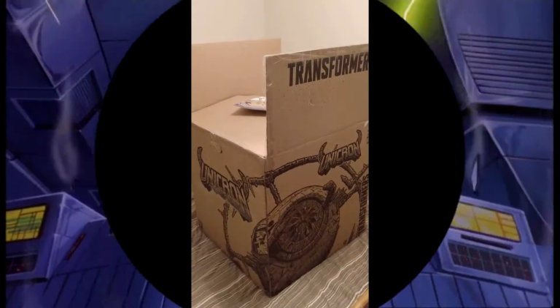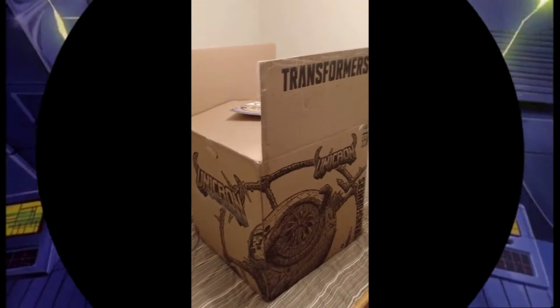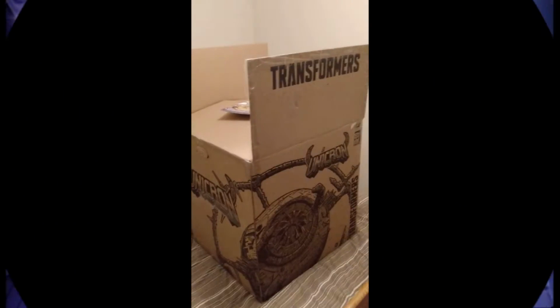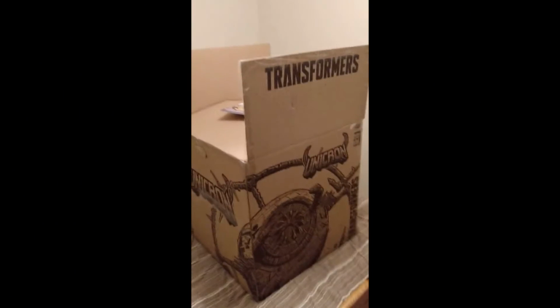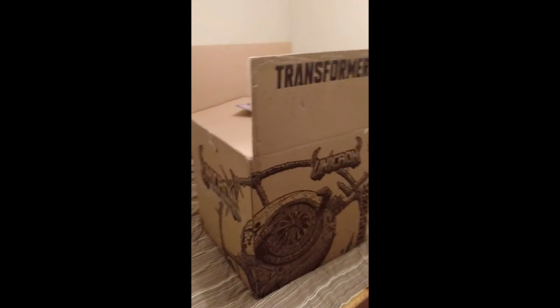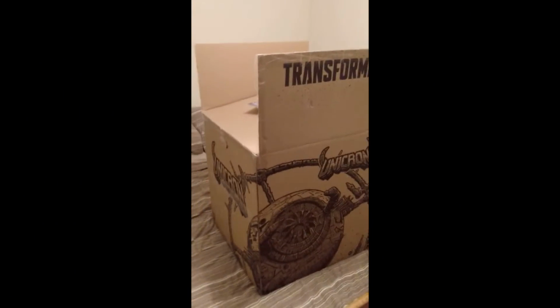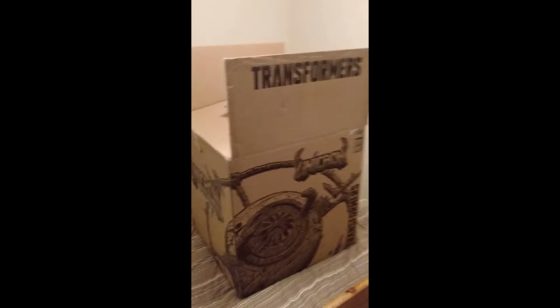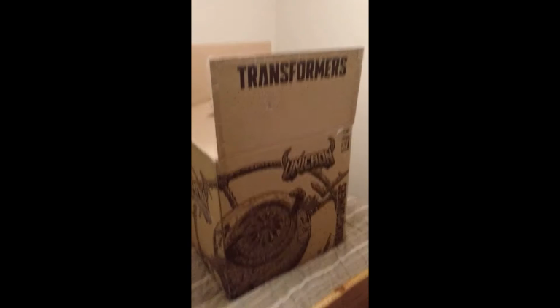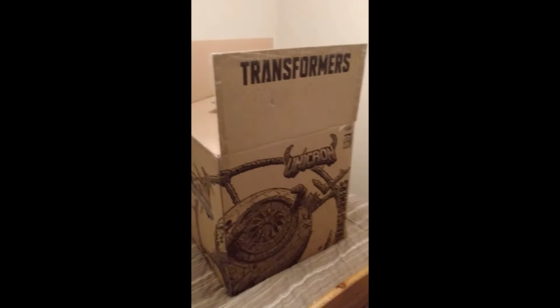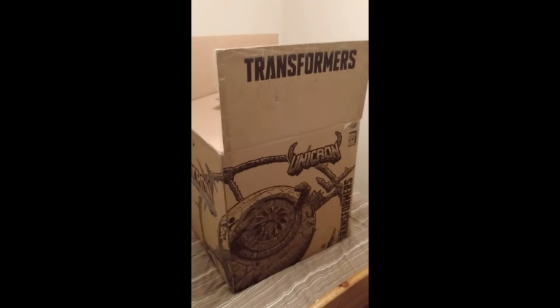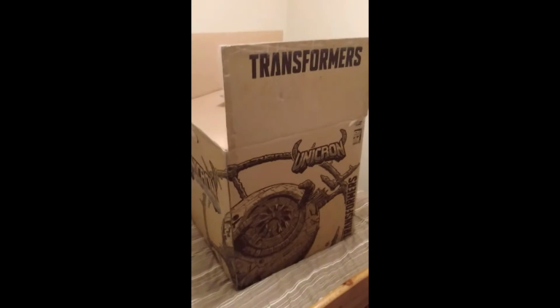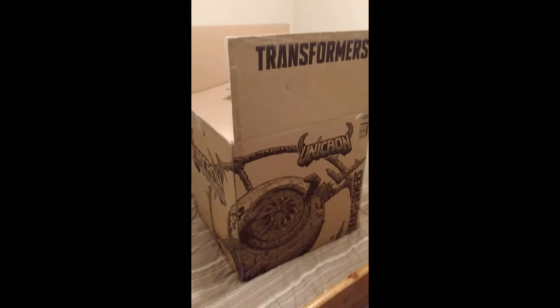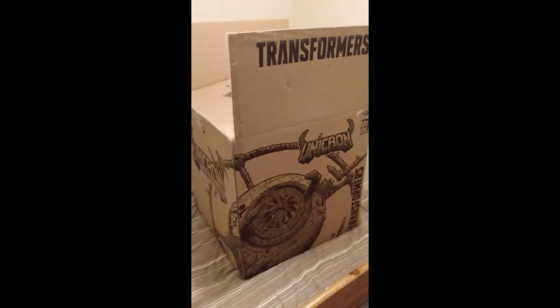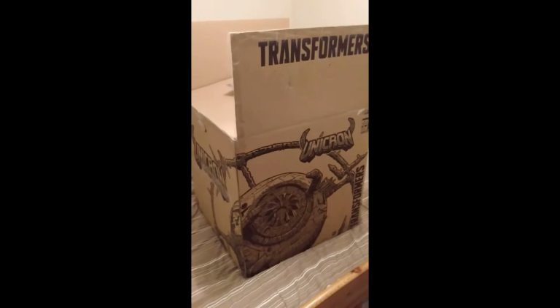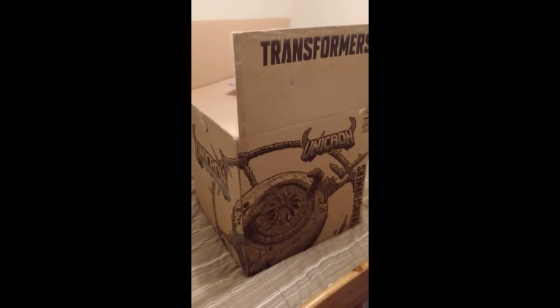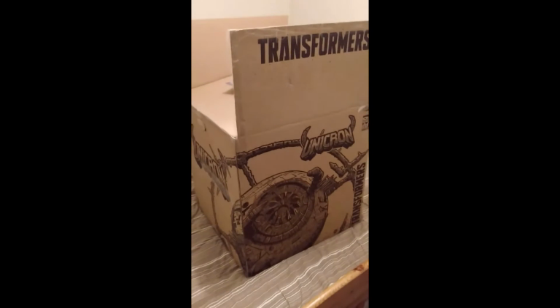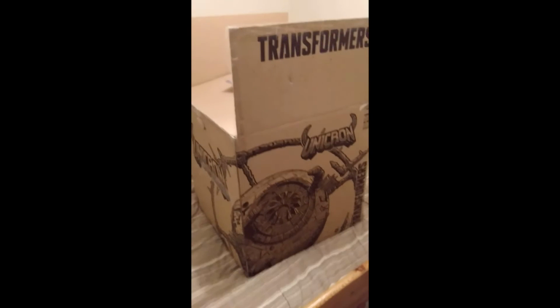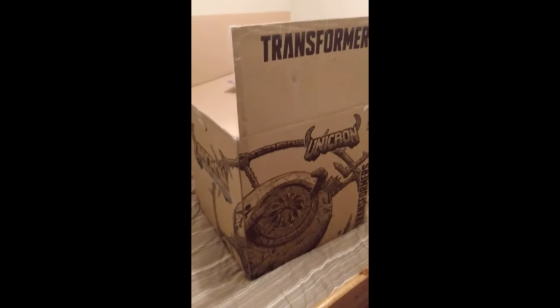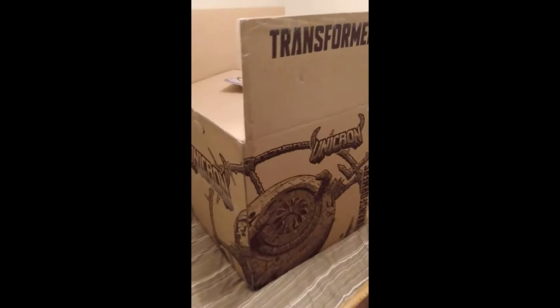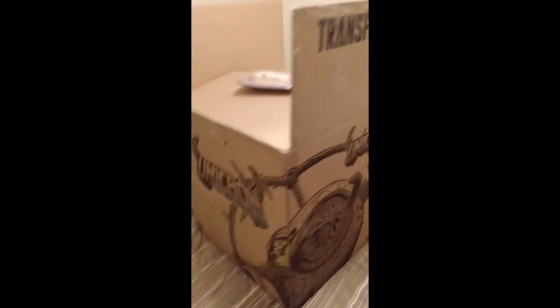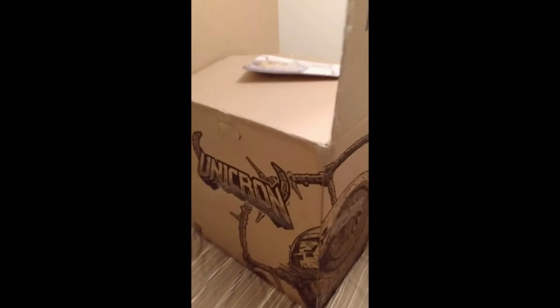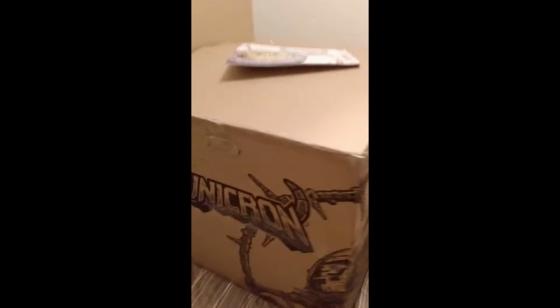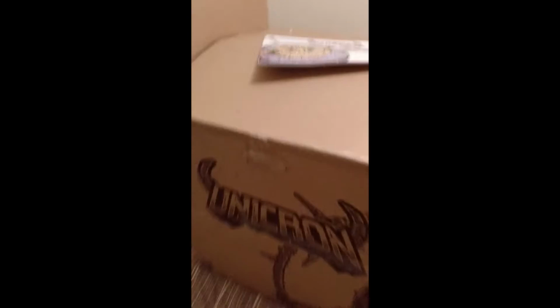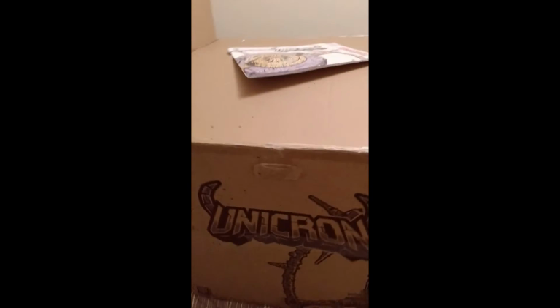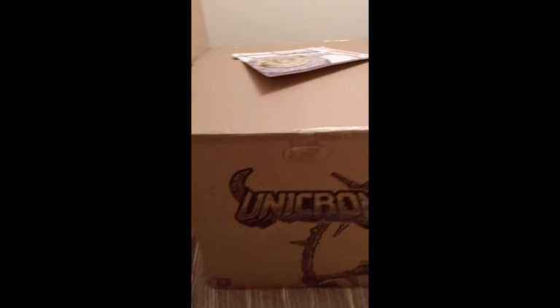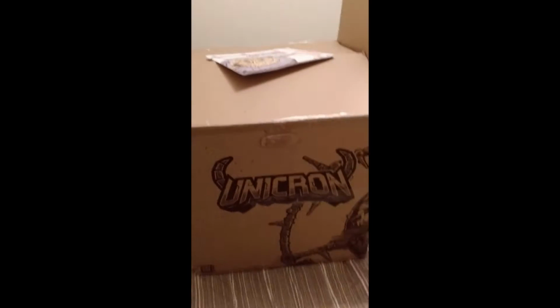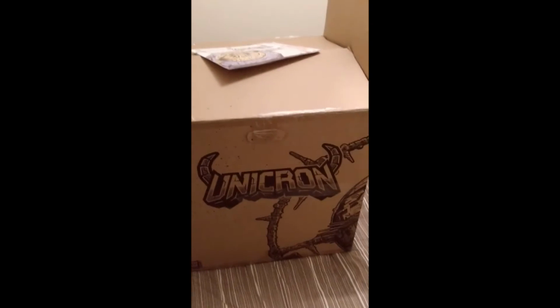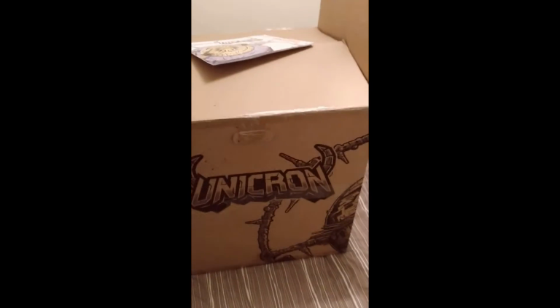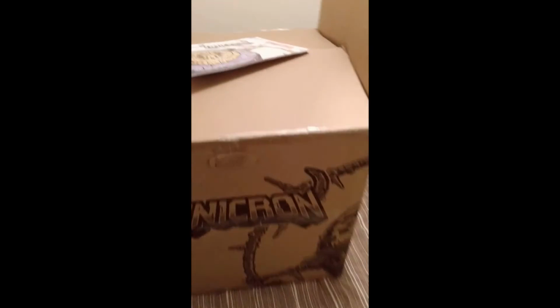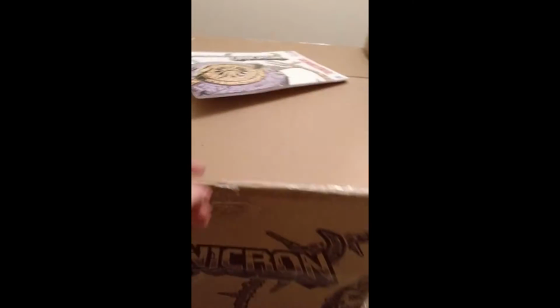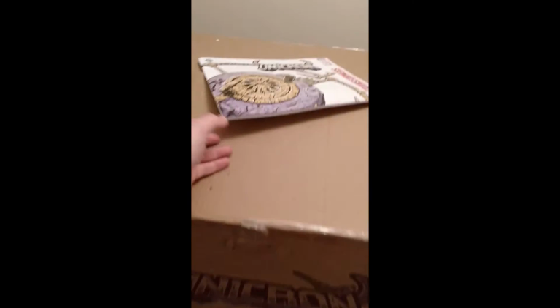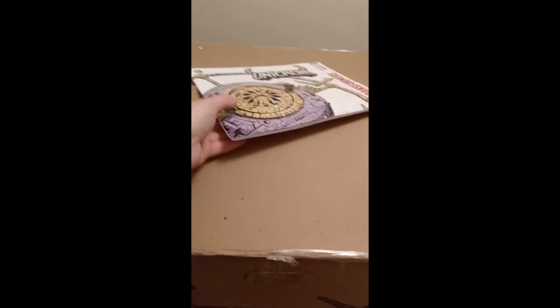Welcome back to another episode of Tea and Toys, and today we've got the biggest goddamn transformer that has ever been released: War for Cybertron's Unicron.